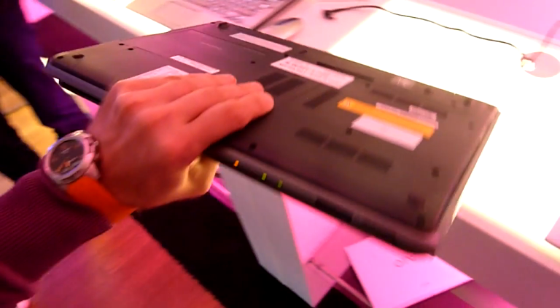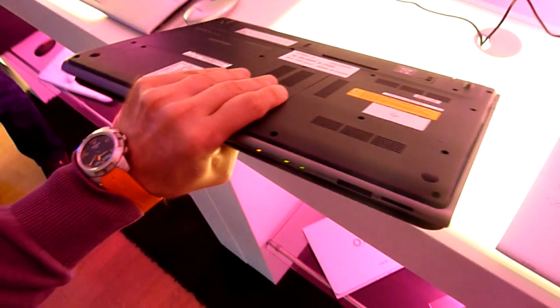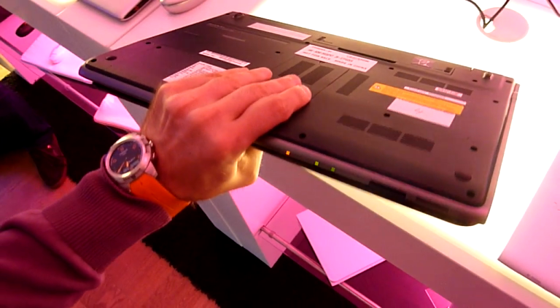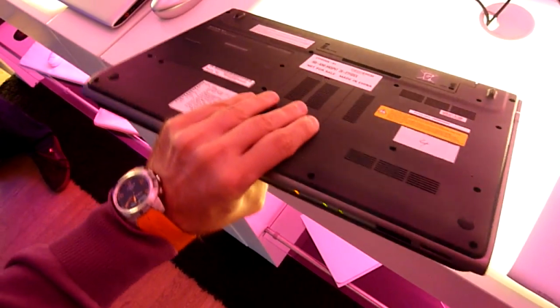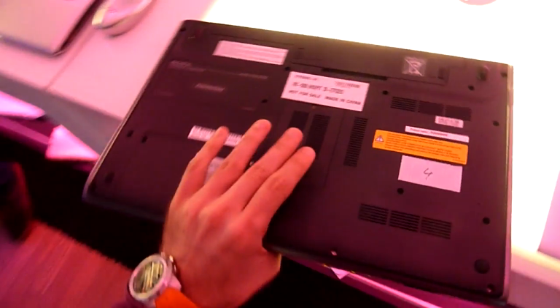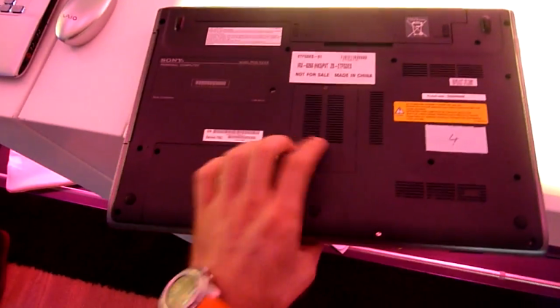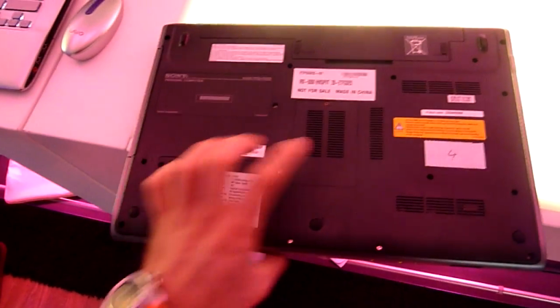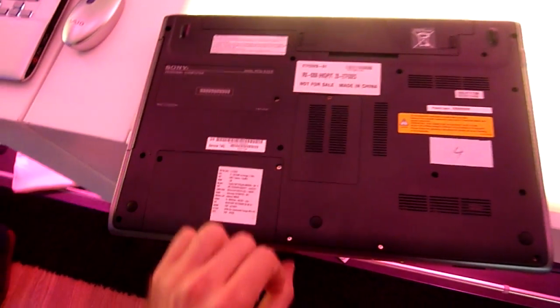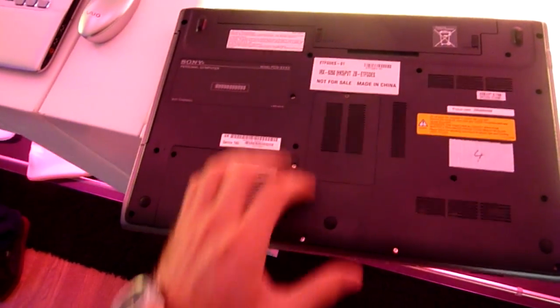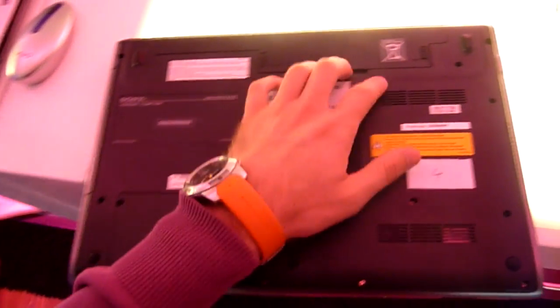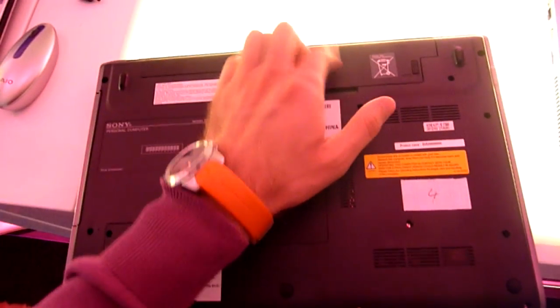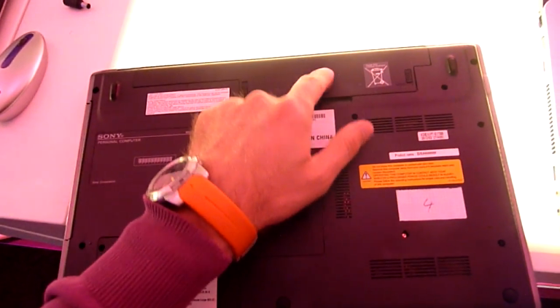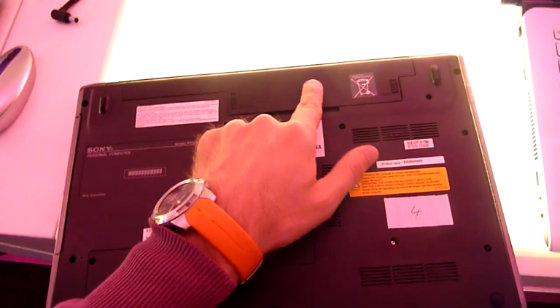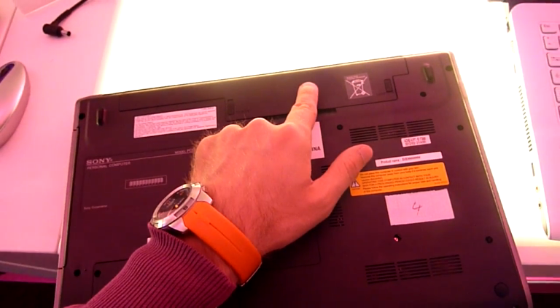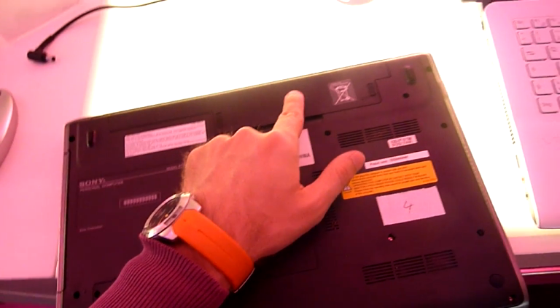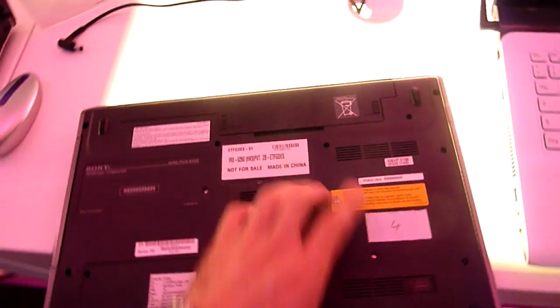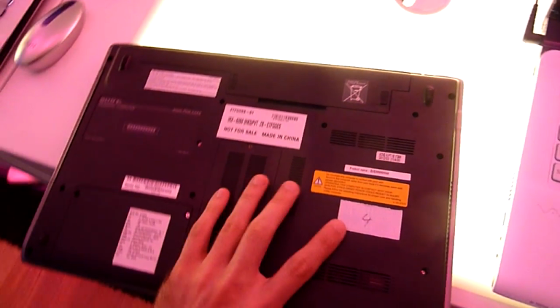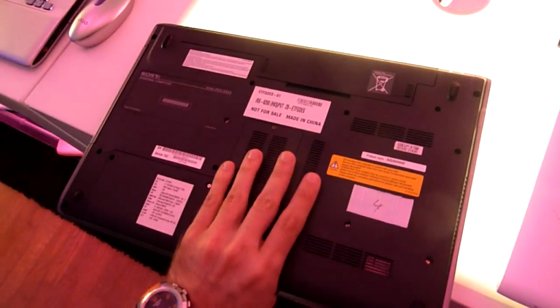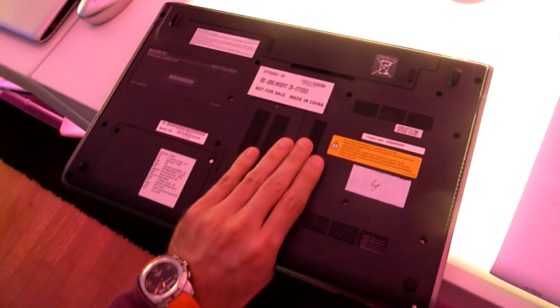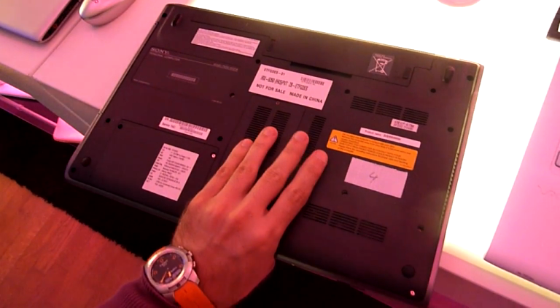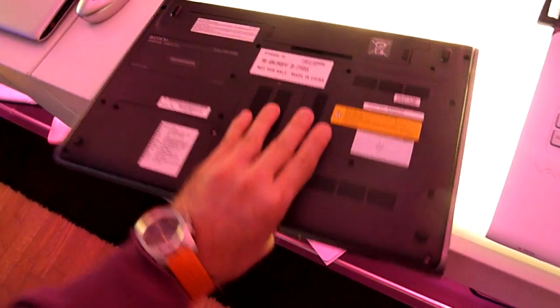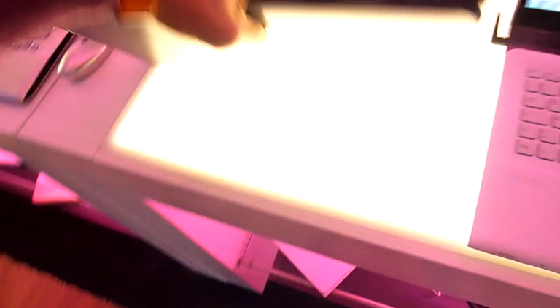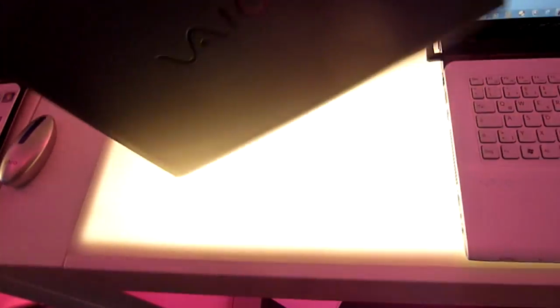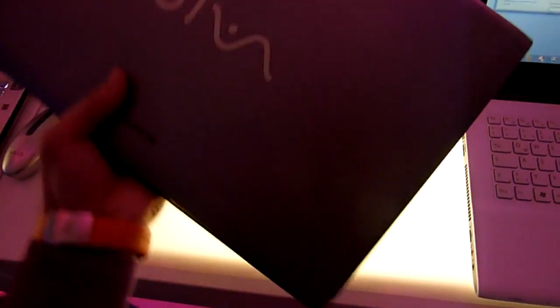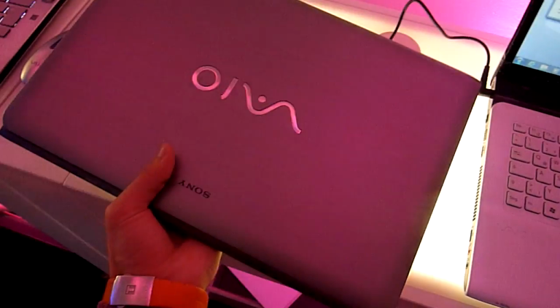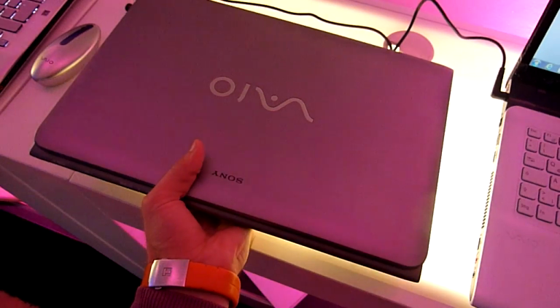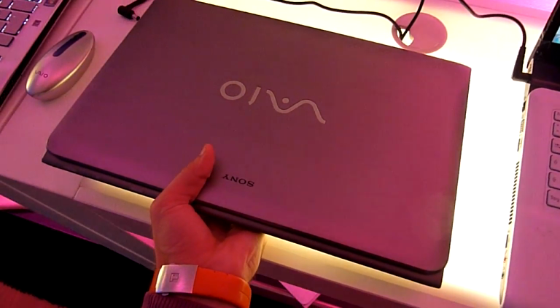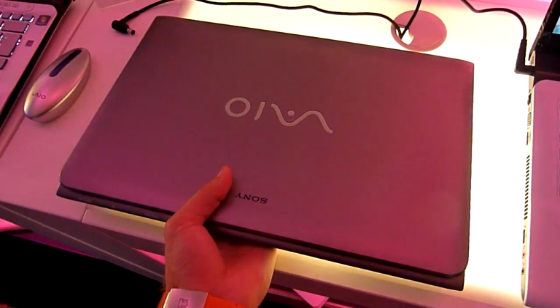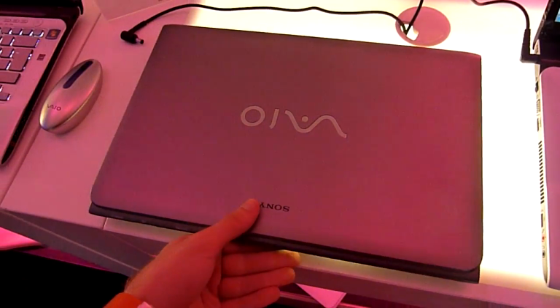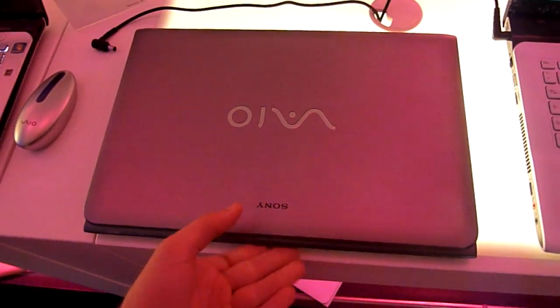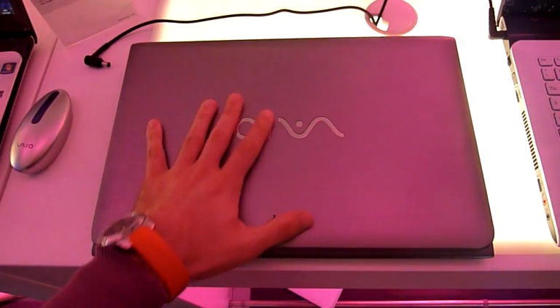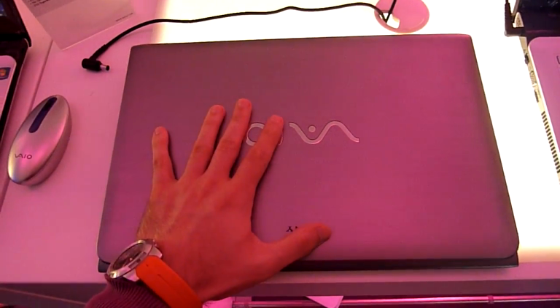On the bottom you can change the RAM and the hard drive pretty easily, and there is a 44Wh battery right now inside. But this is just a pre-production model, so there is not much else to say about this new Sony VAIO E15.